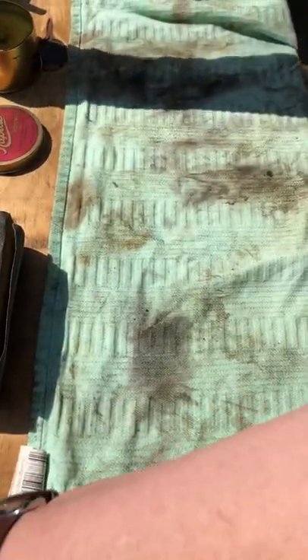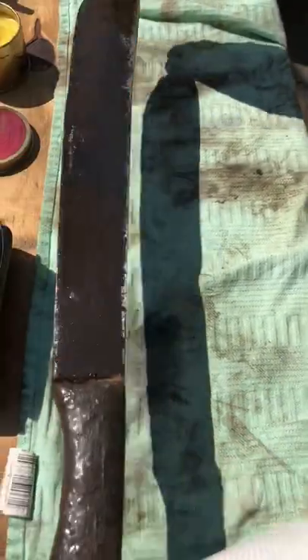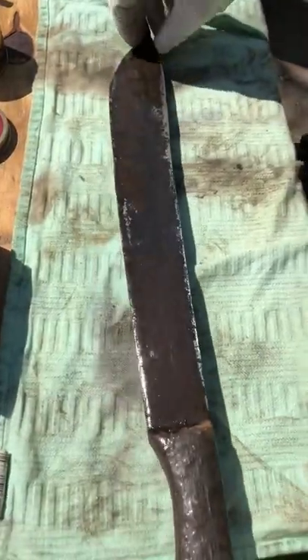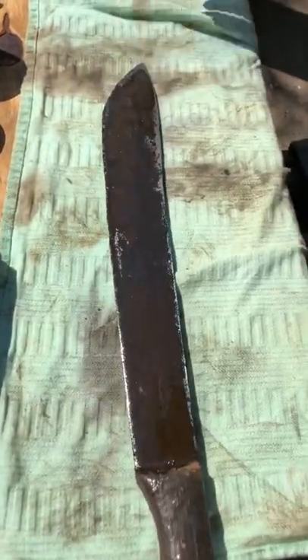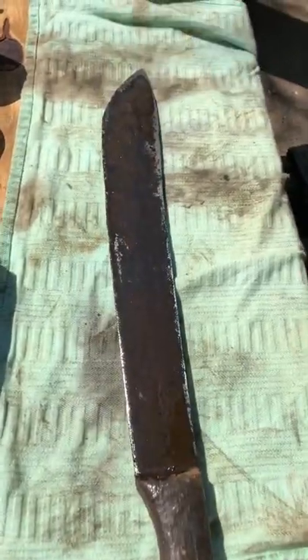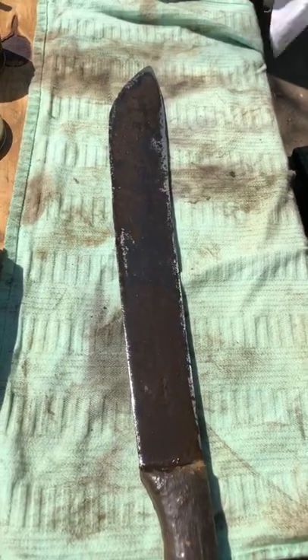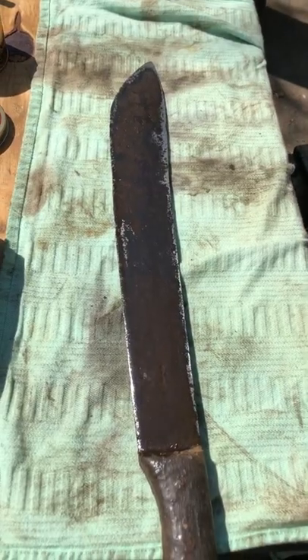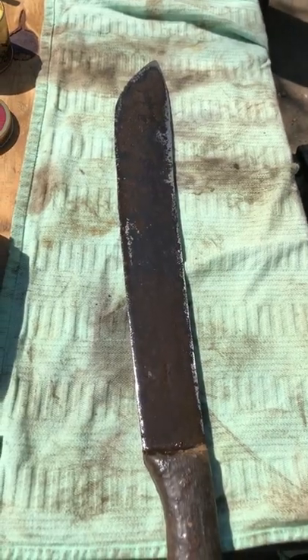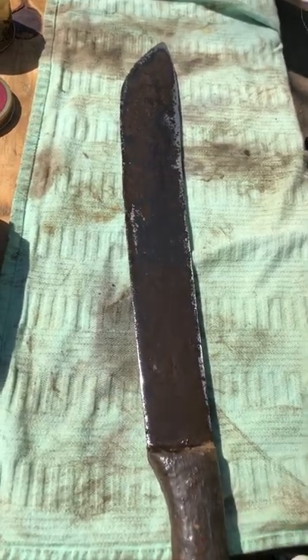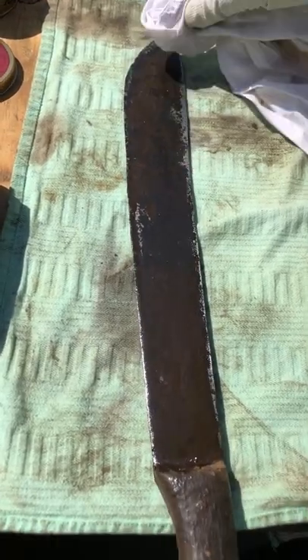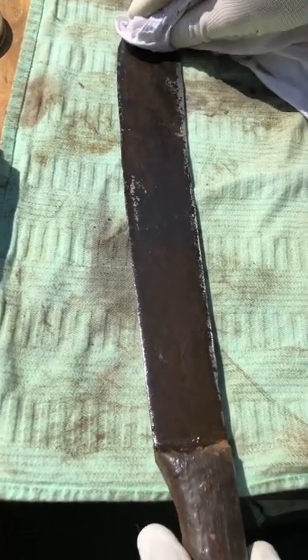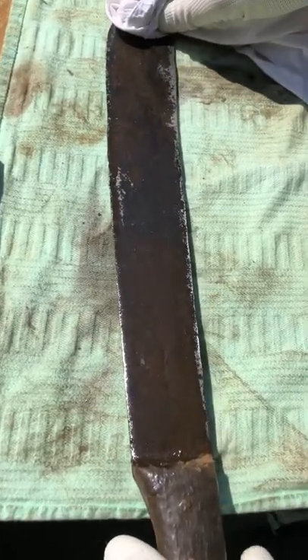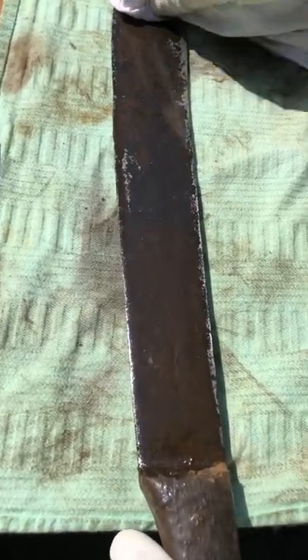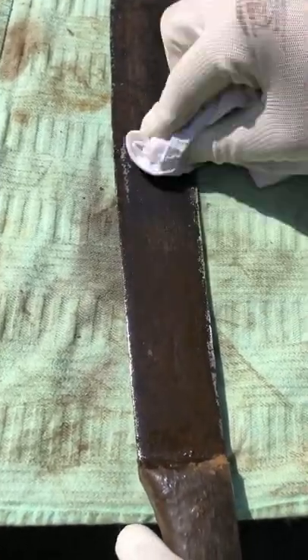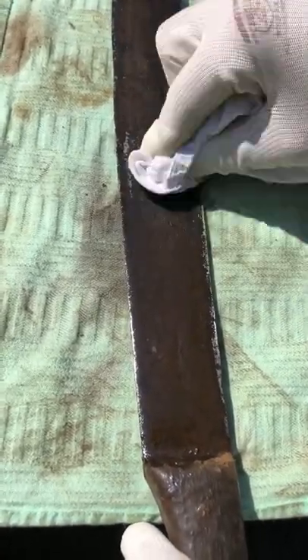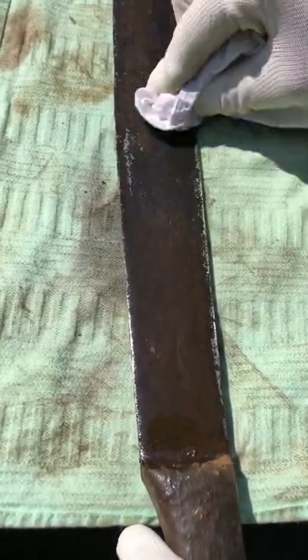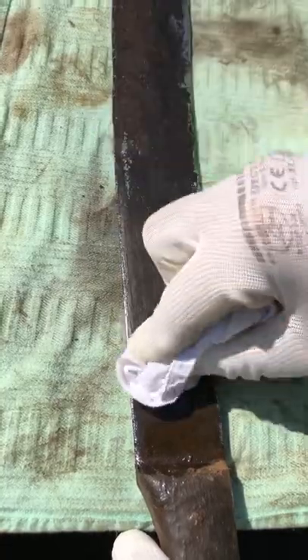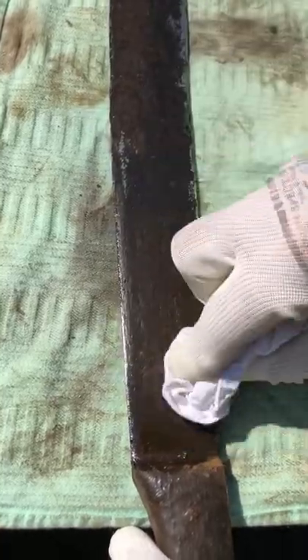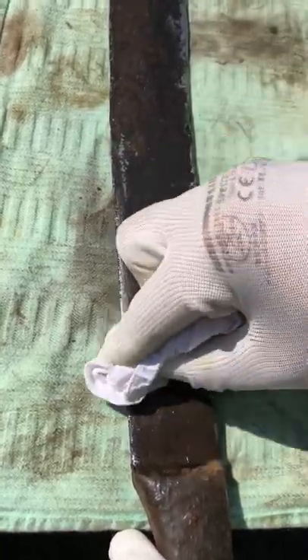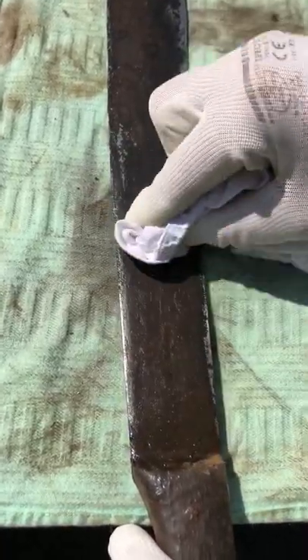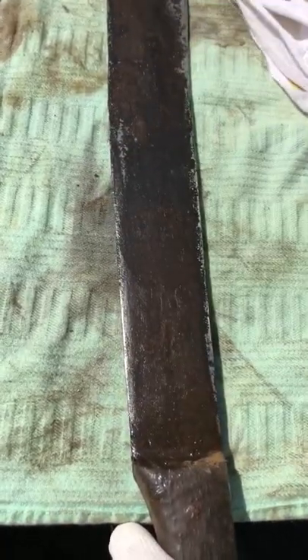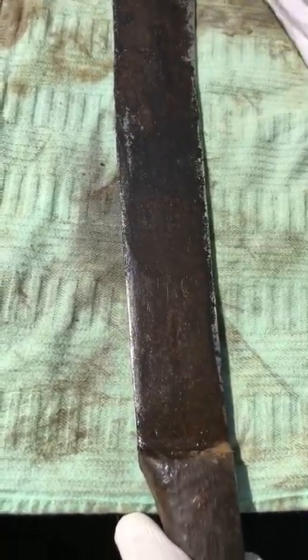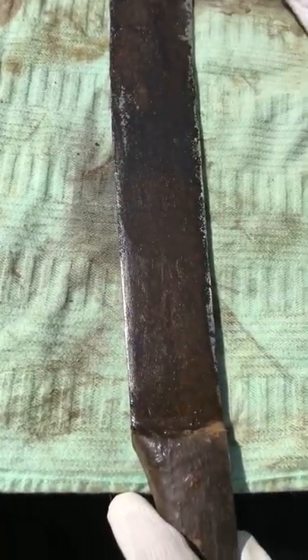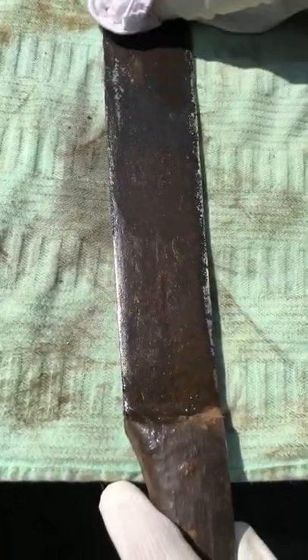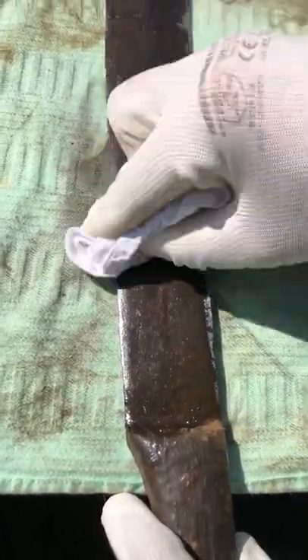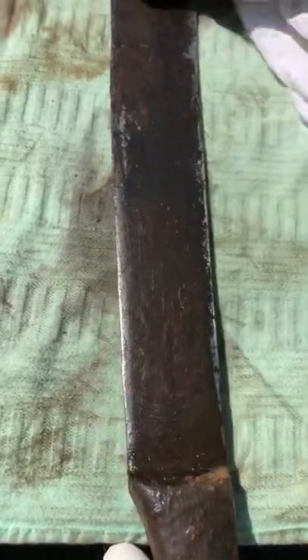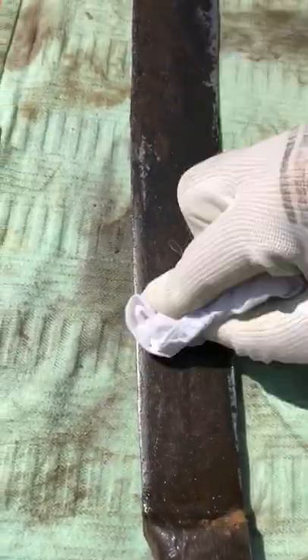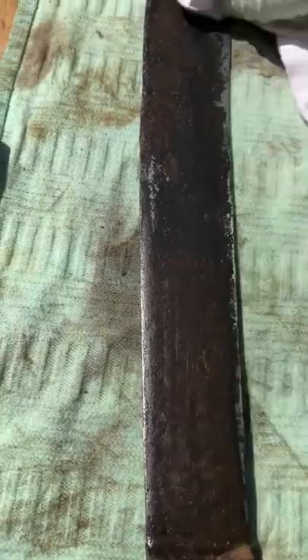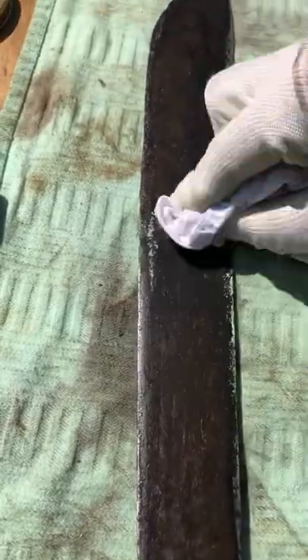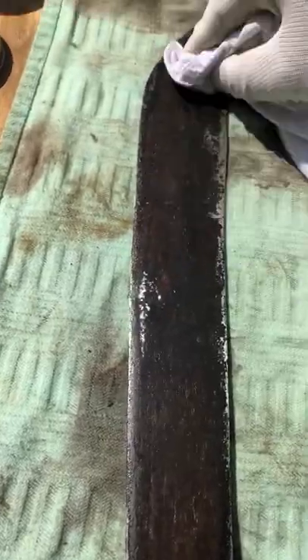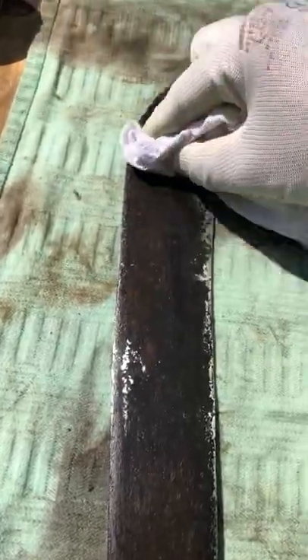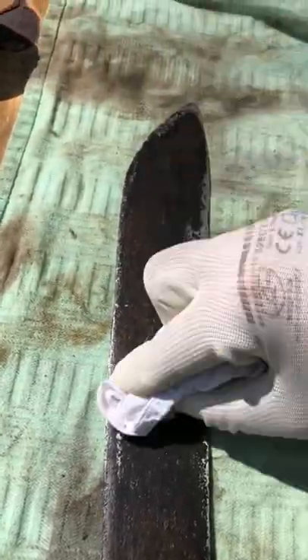The blade is another story. It's still sound underneath, but it needs a lot of sanding and polishing to get it back in shape.